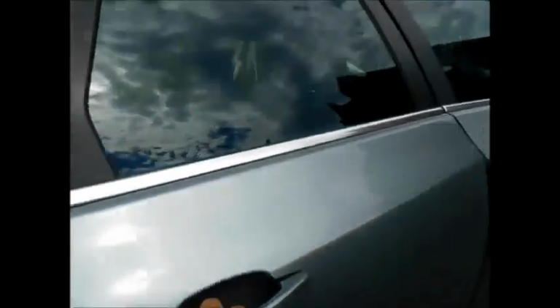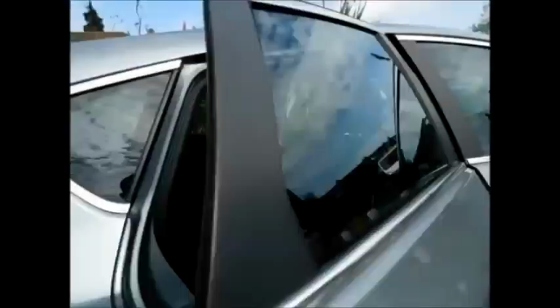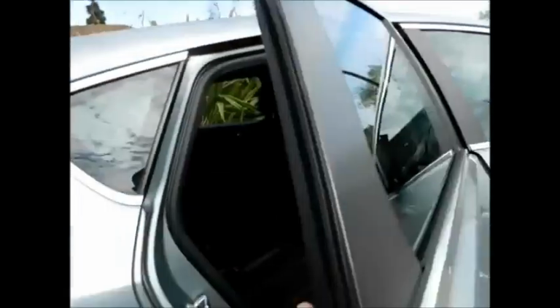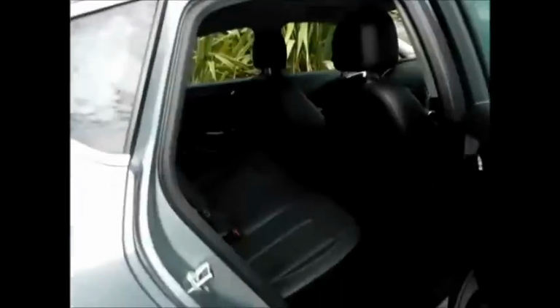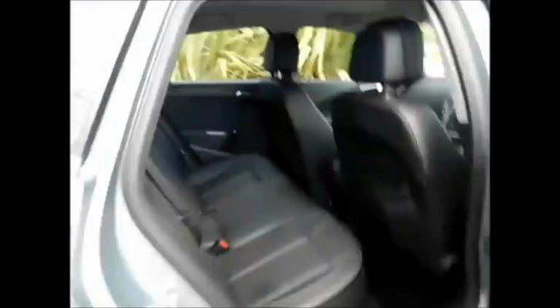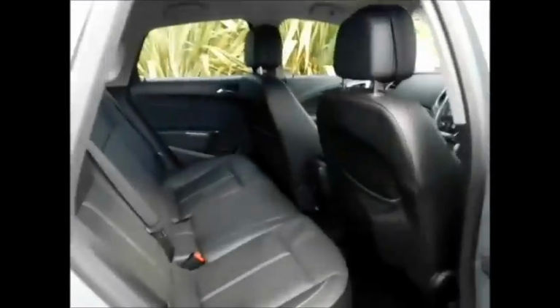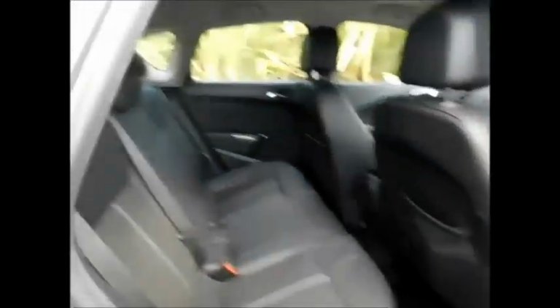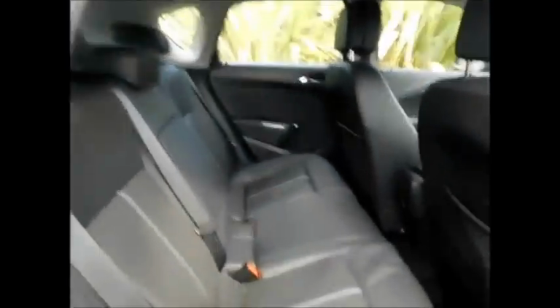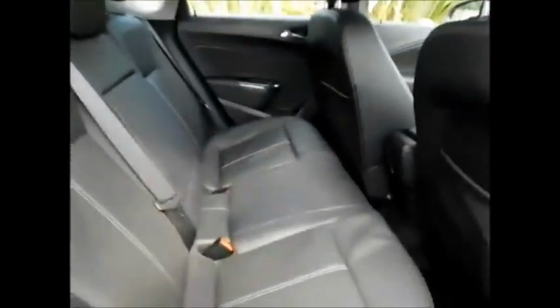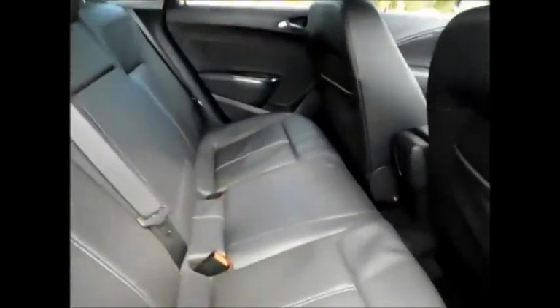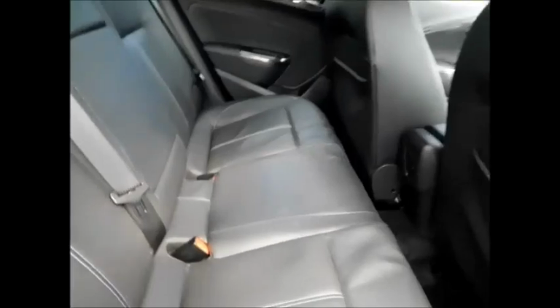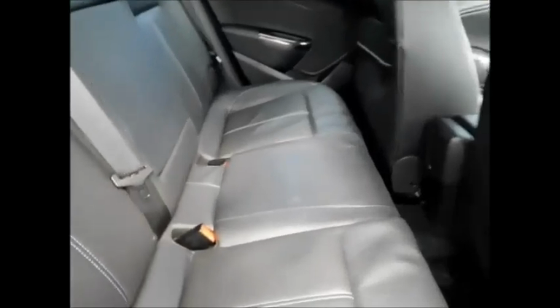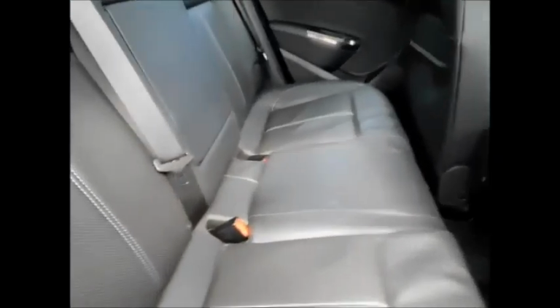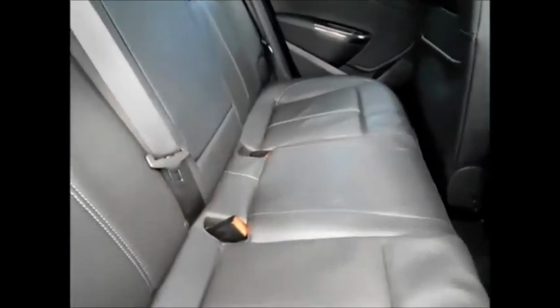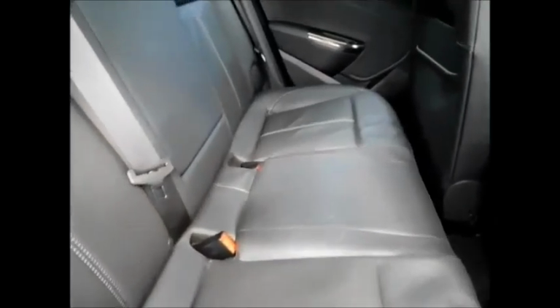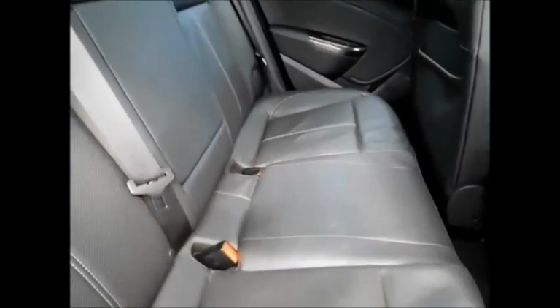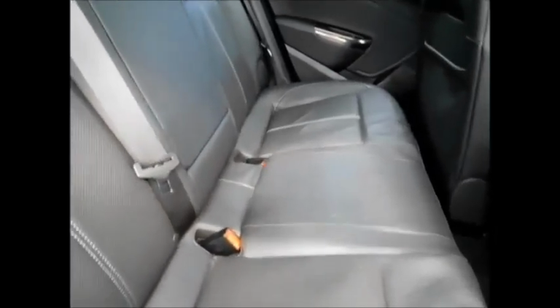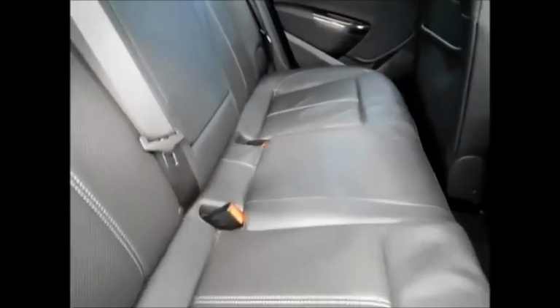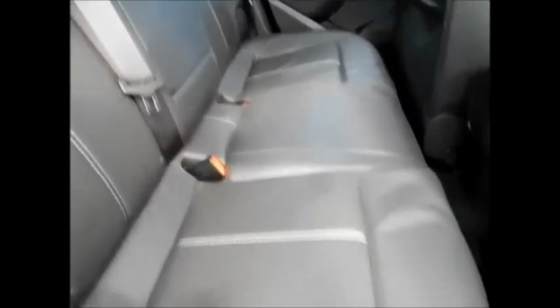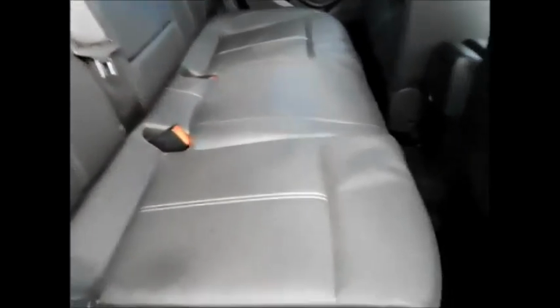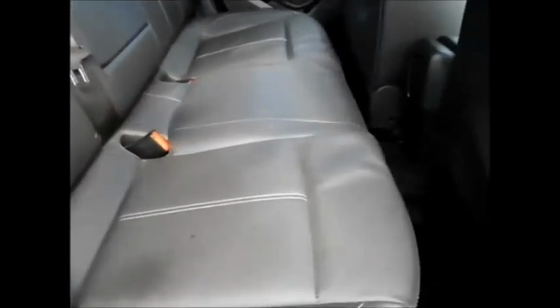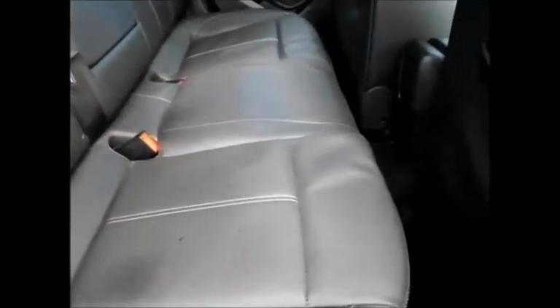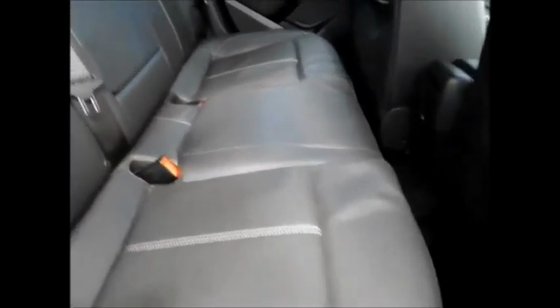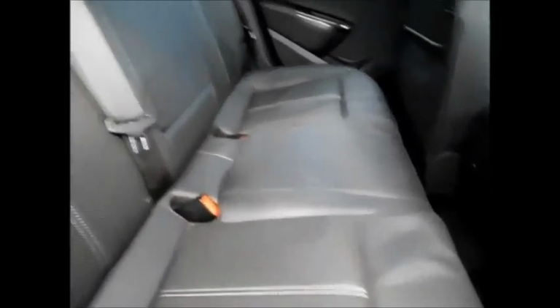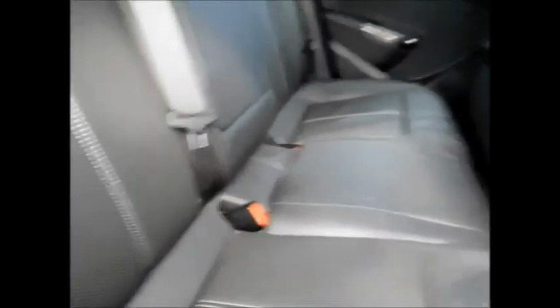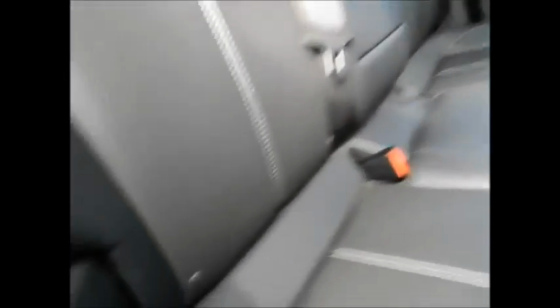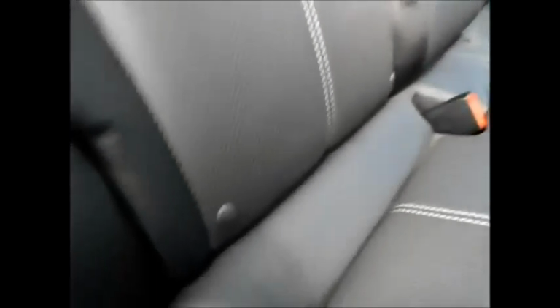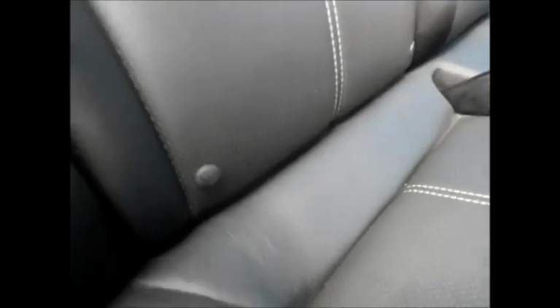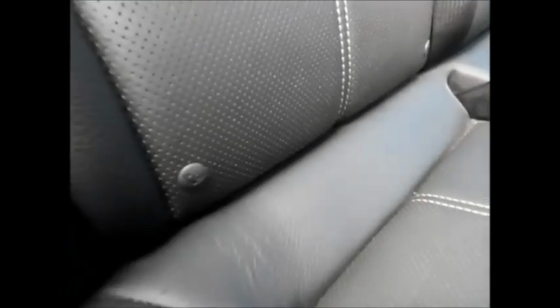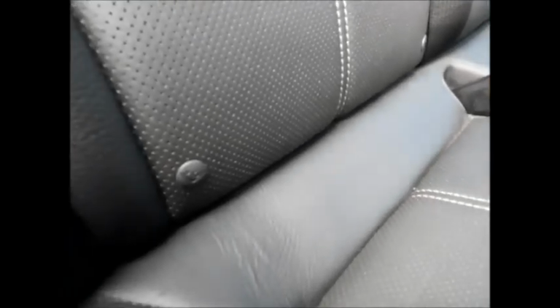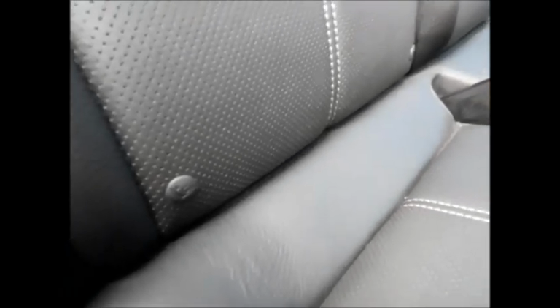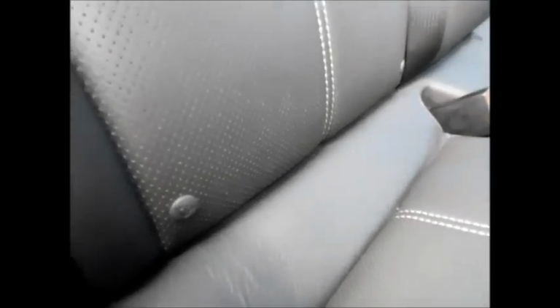Going inside the vehicle, it benefits from a lovely full leather interior along with ISOFIX points for added child safety.